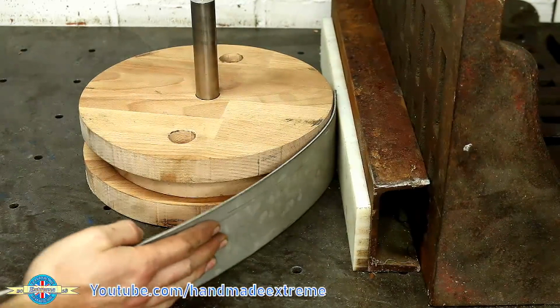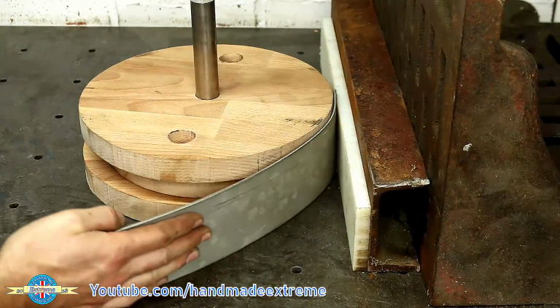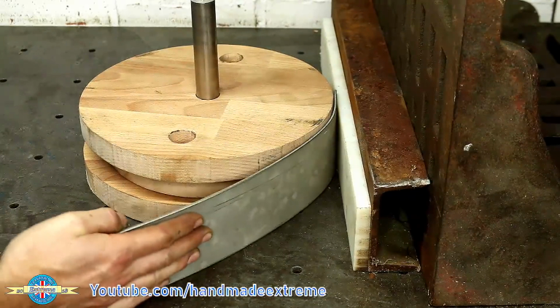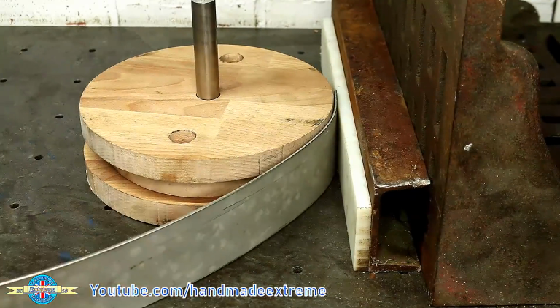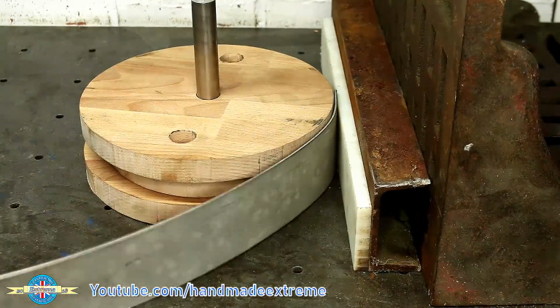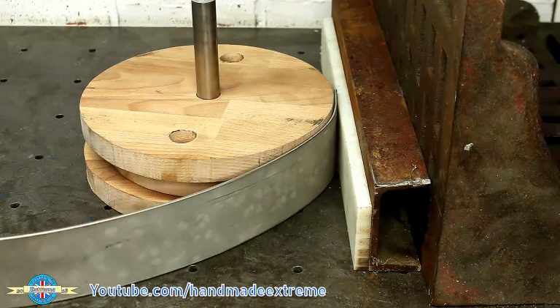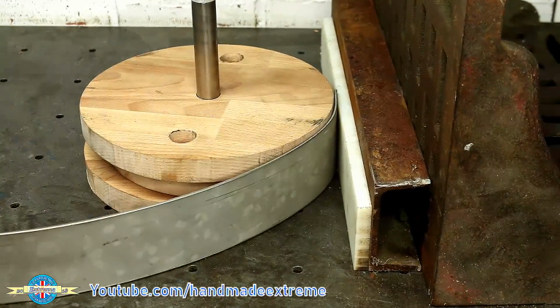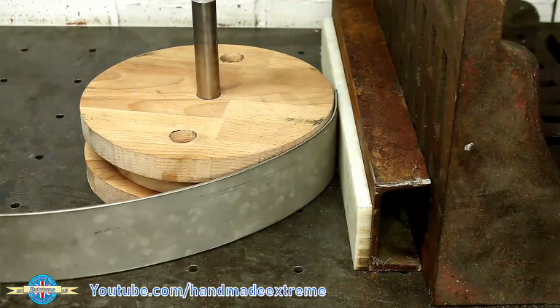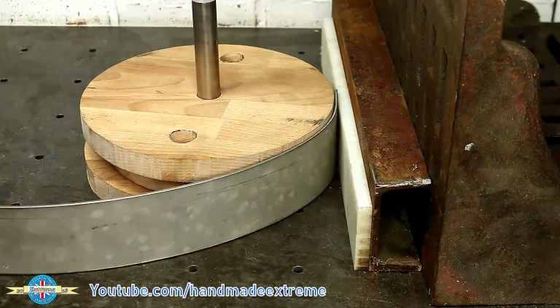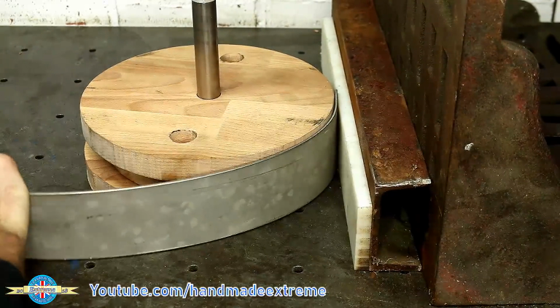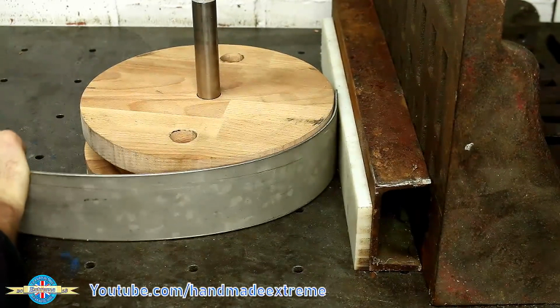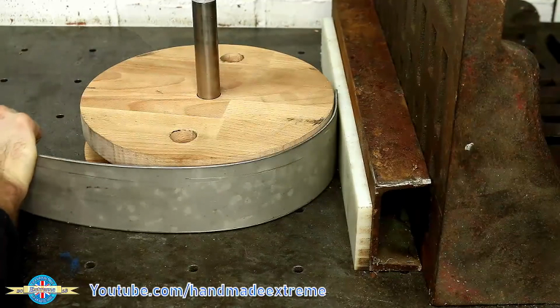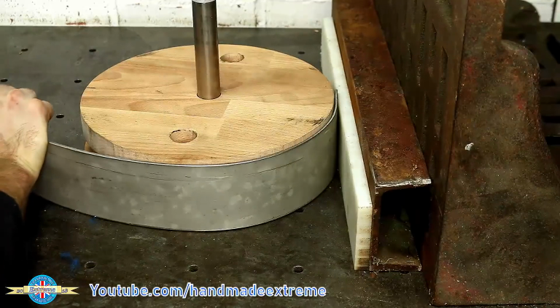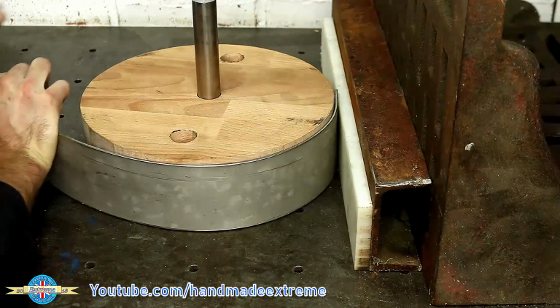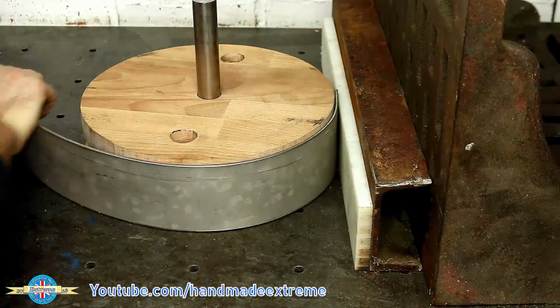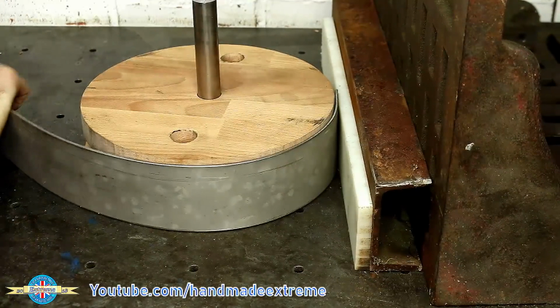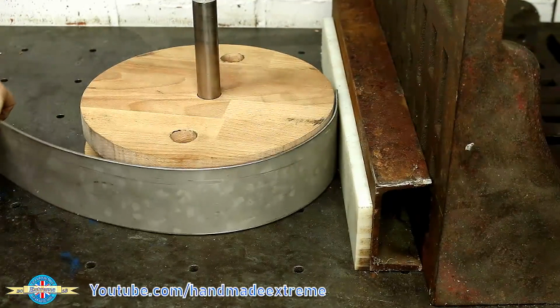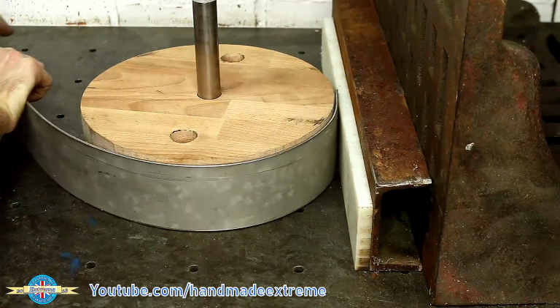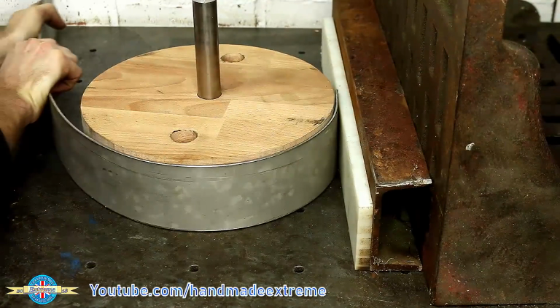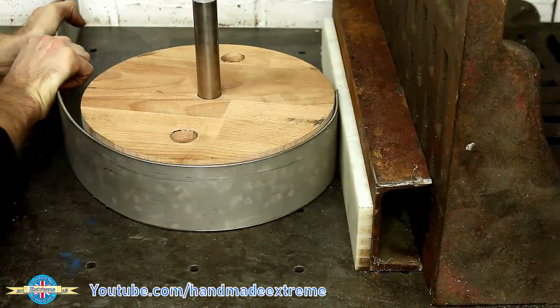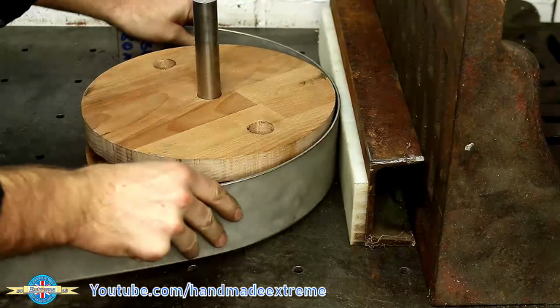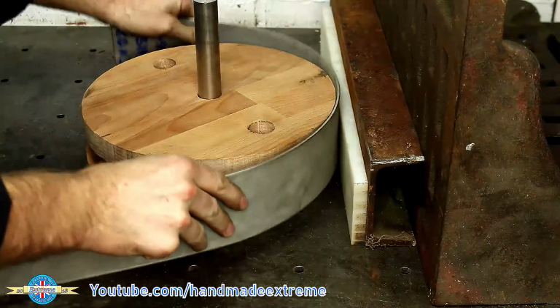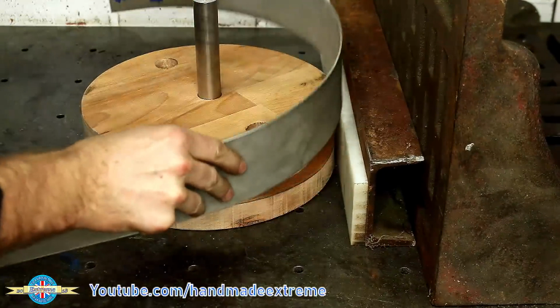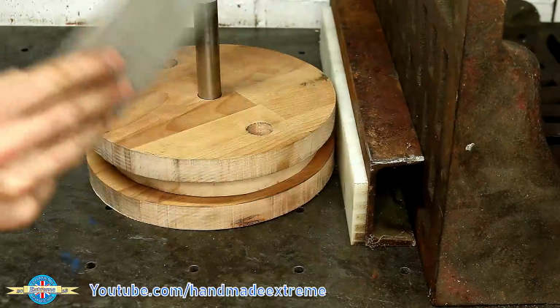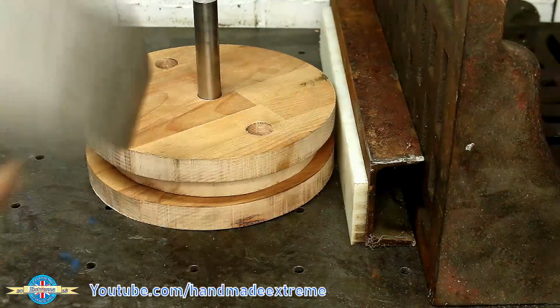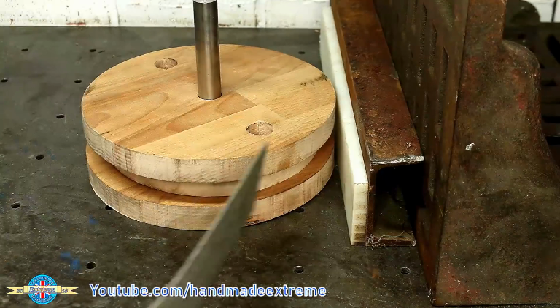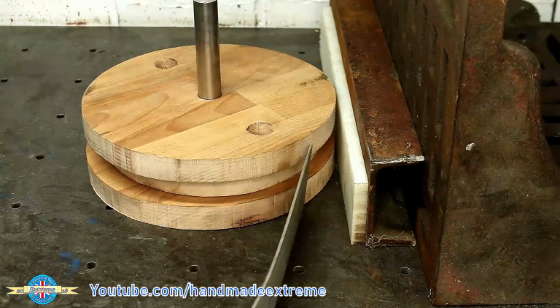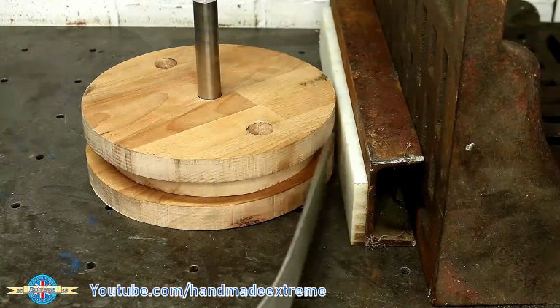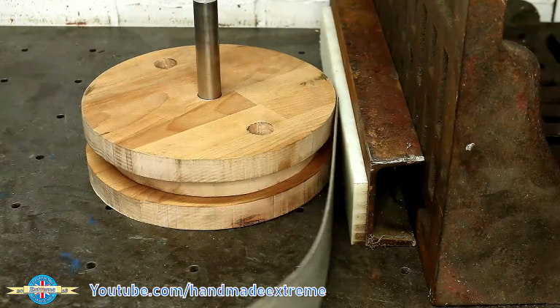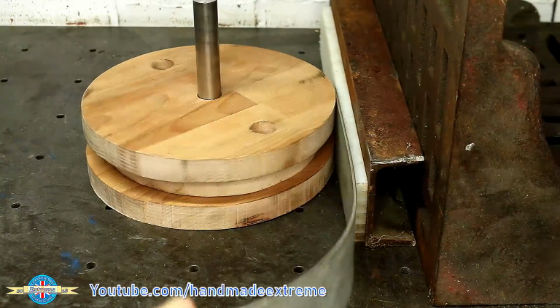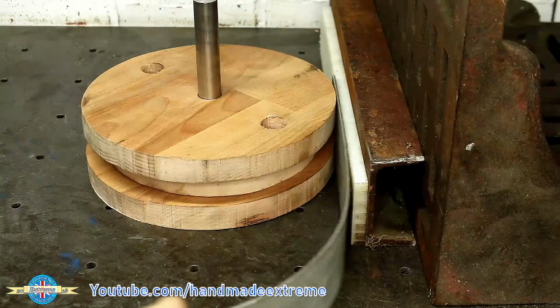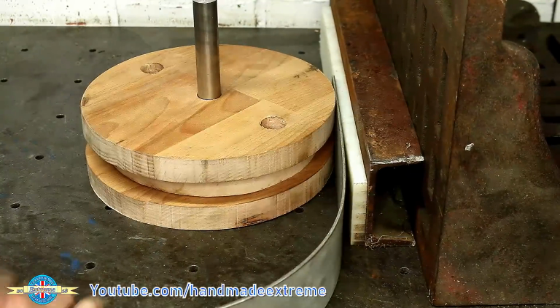The idea is to put the piece of flat bar in and then pull it around the former to create the right radius. This worked as a one-off, but the customer has asked me to do two more of these, so I'm going to build a proper ring roller — and if you'd like to see that, make sure you hit the subscribe button.